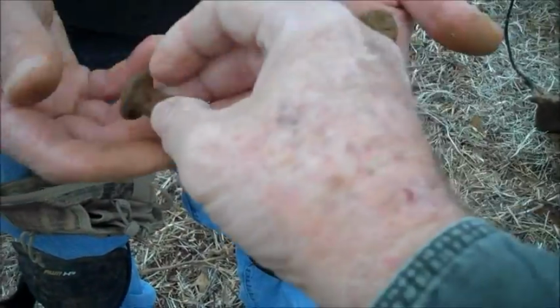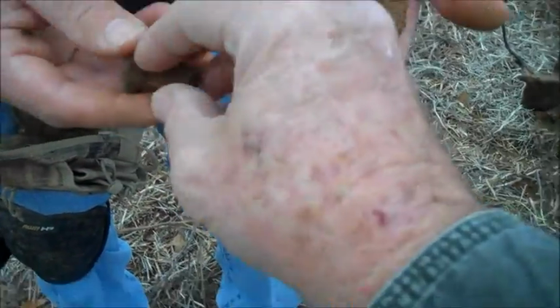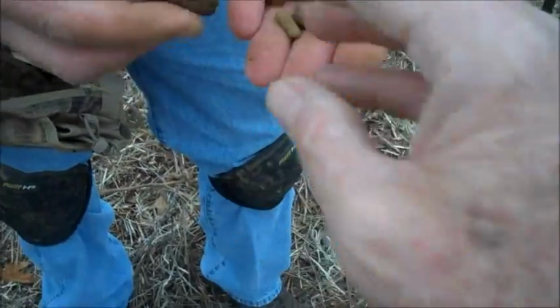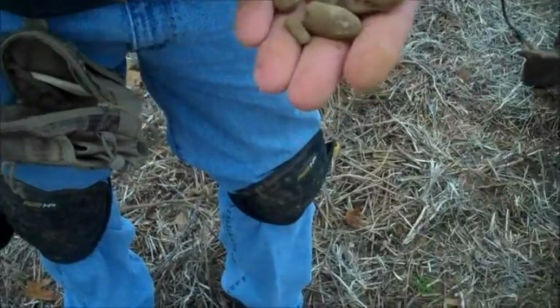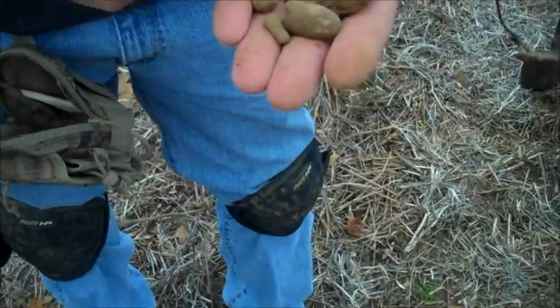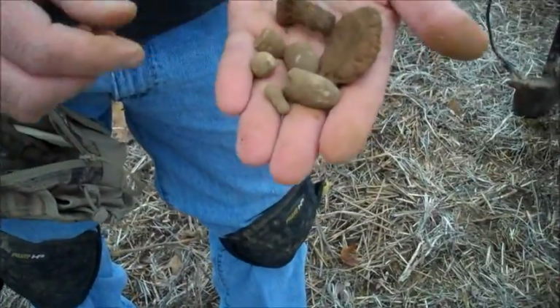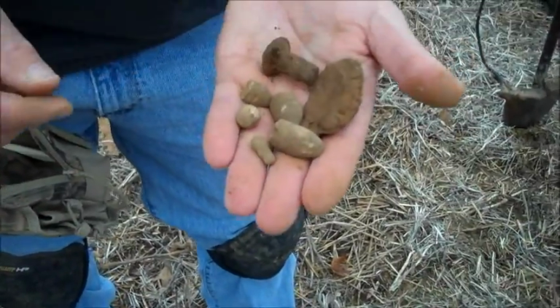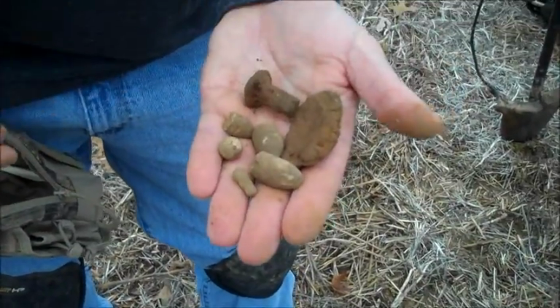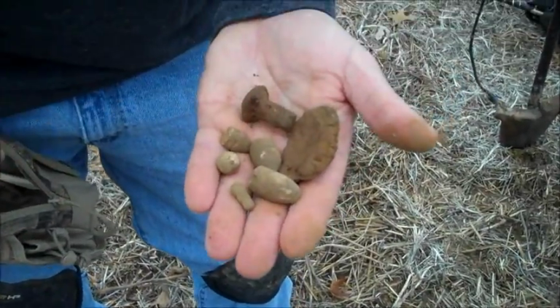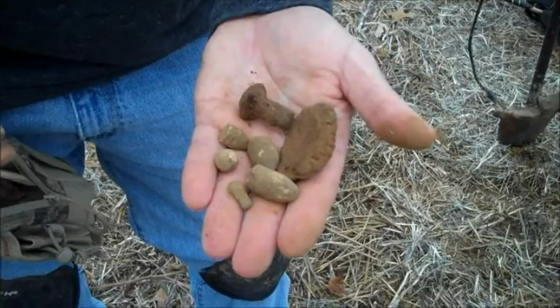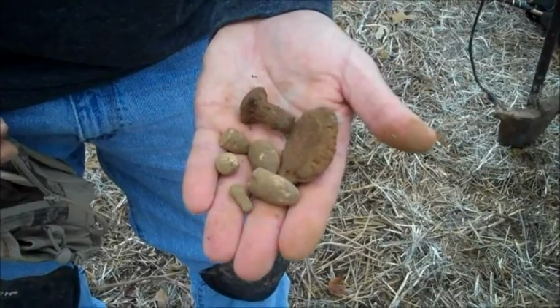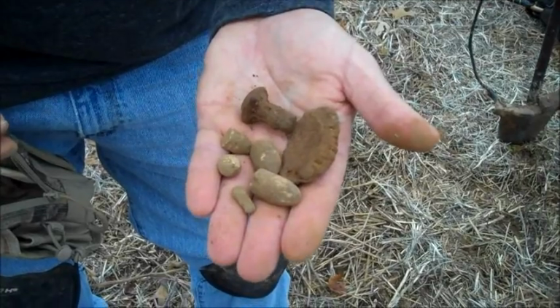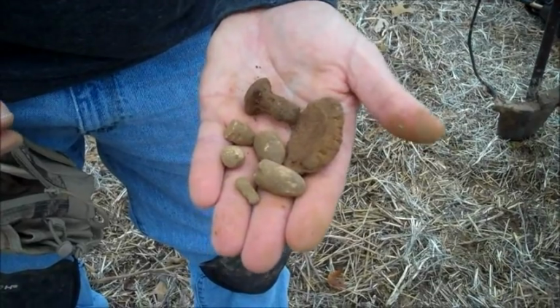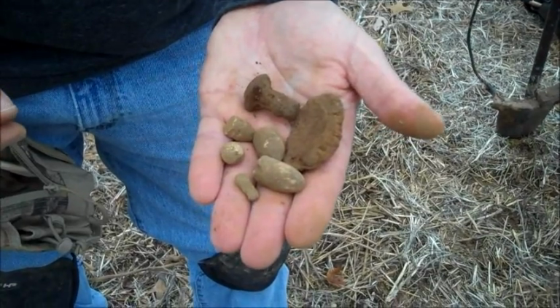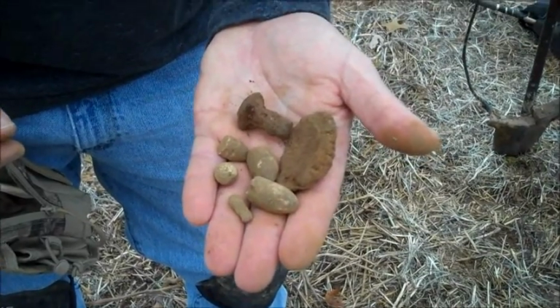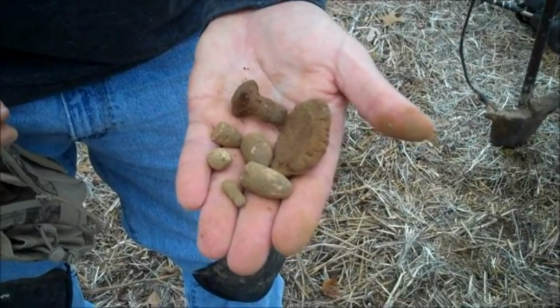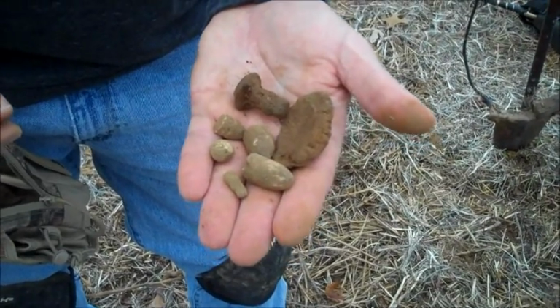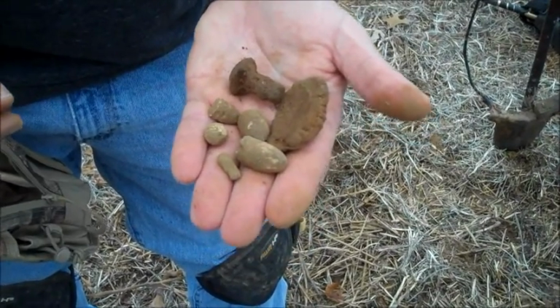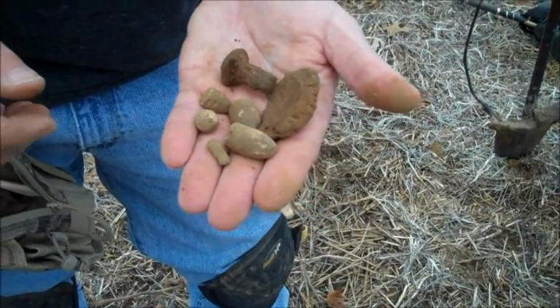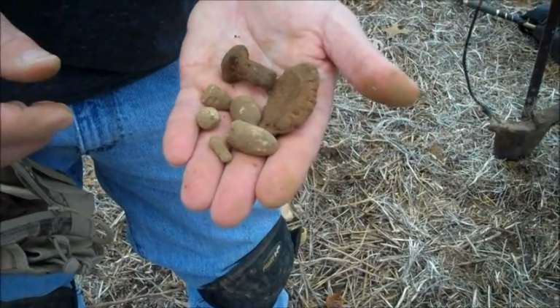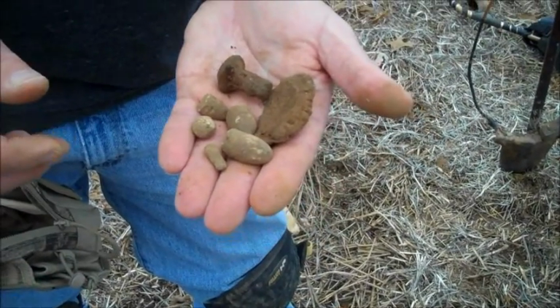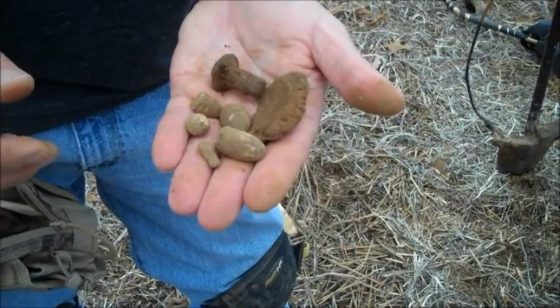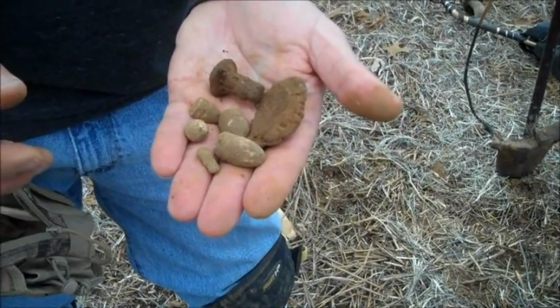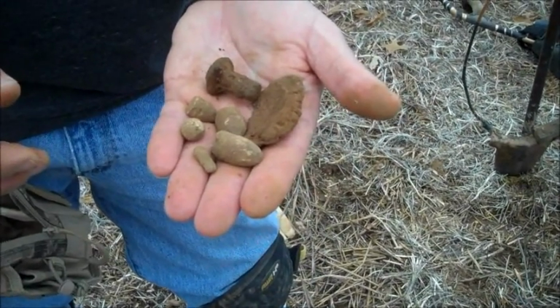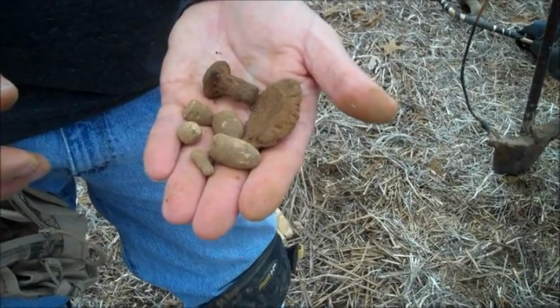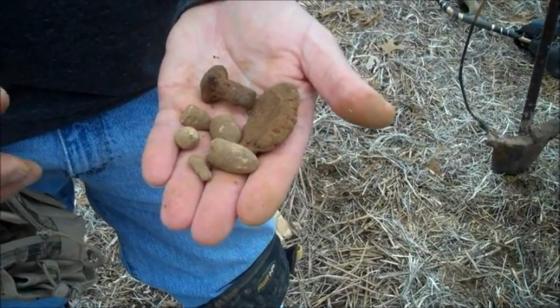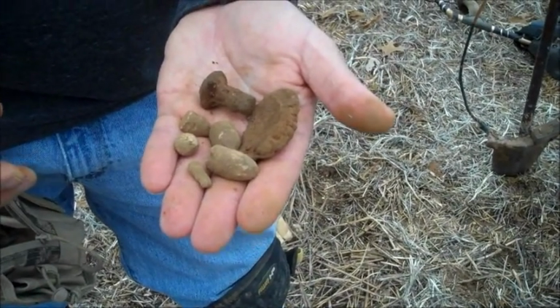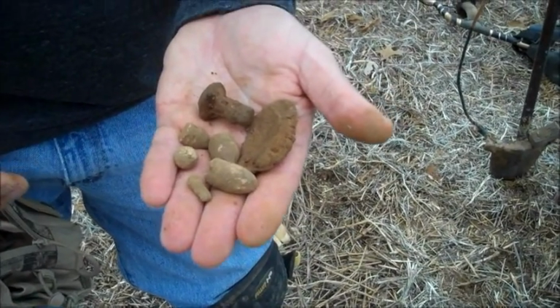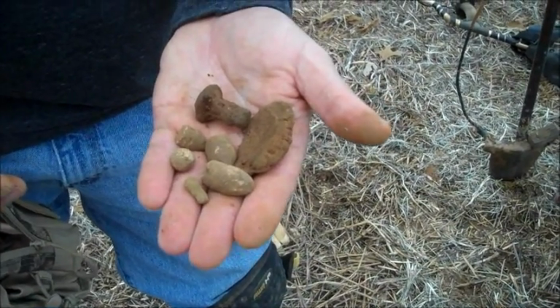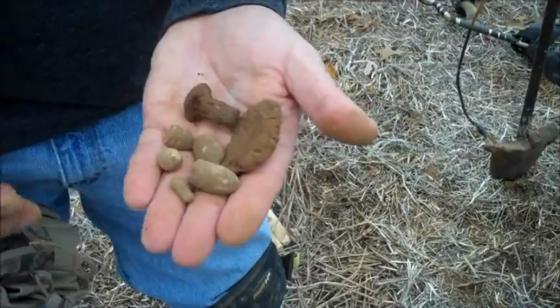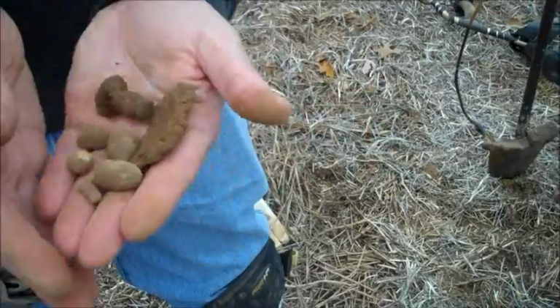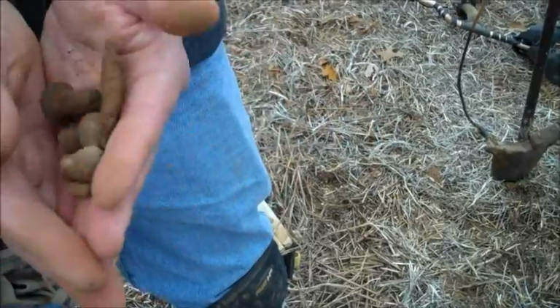Those tapered ones like that are out of a mower — a horse-drawn mower. Not bad. What do you got? A Sharps carbine. We're going to get on with it here.